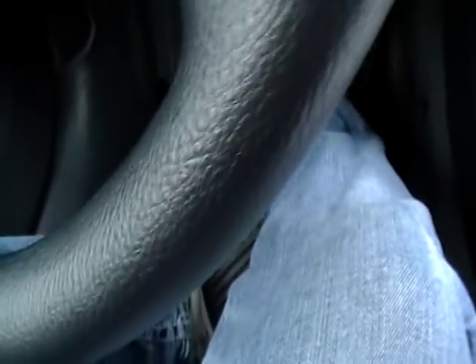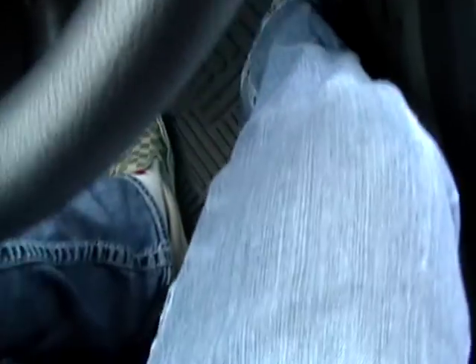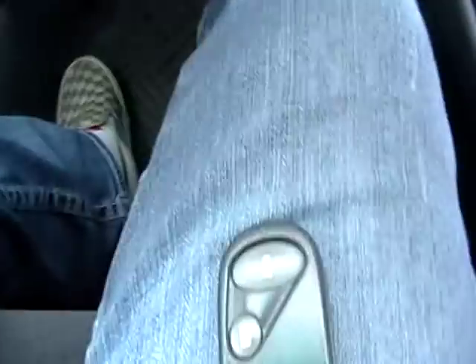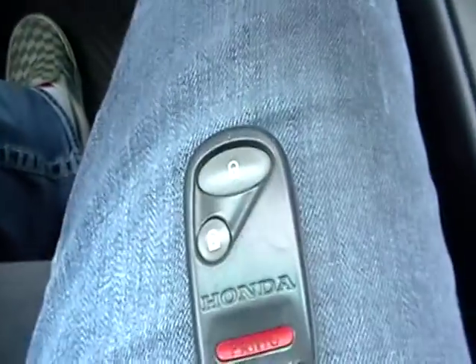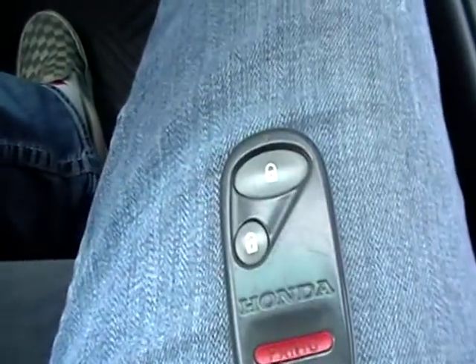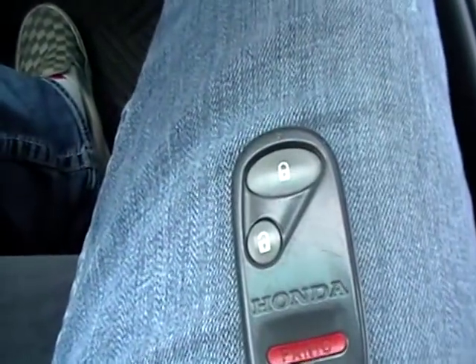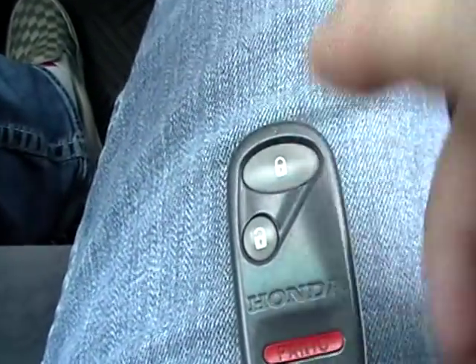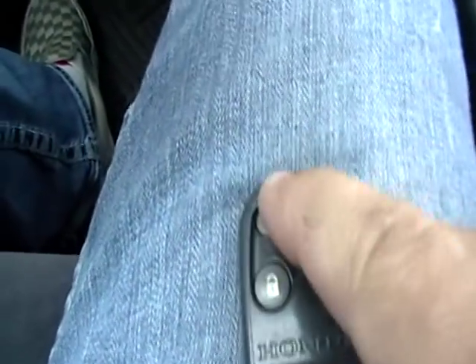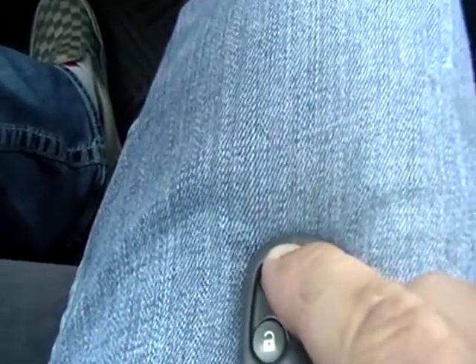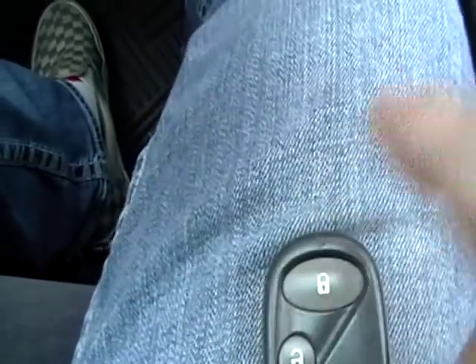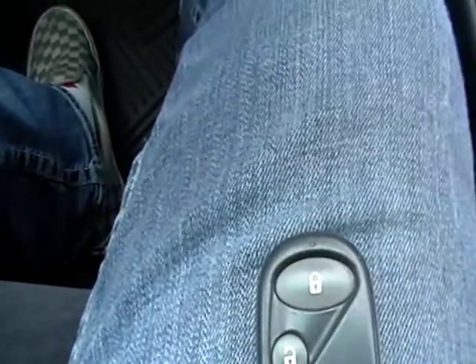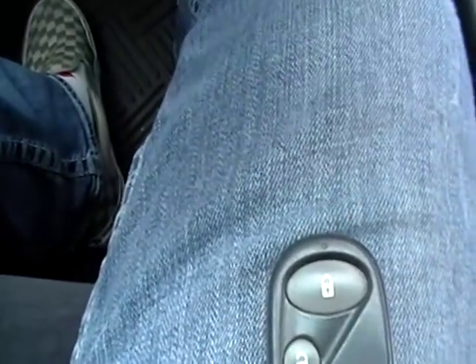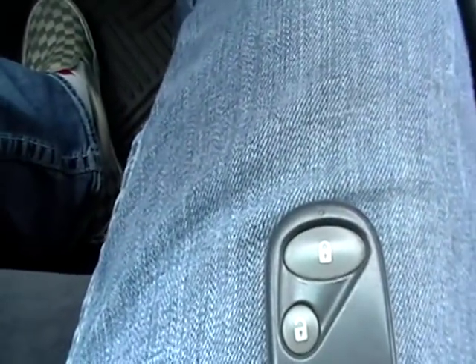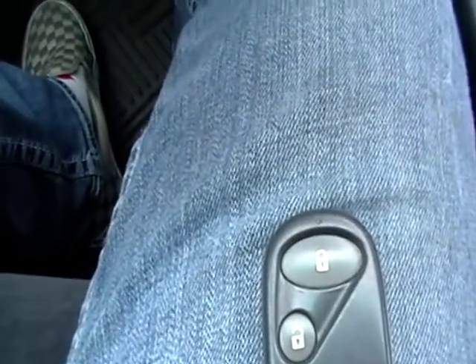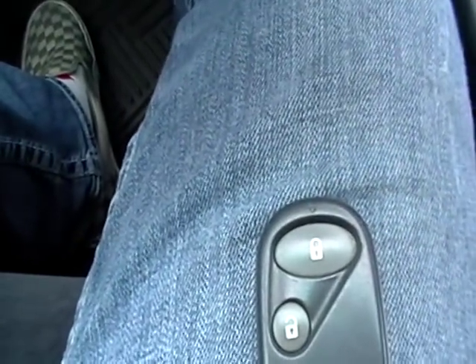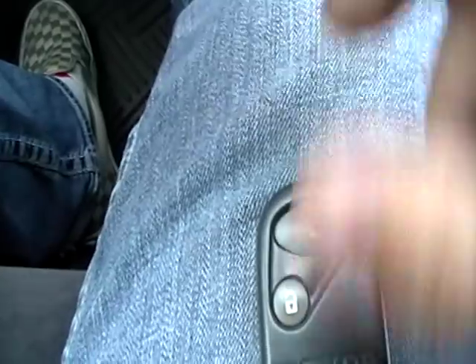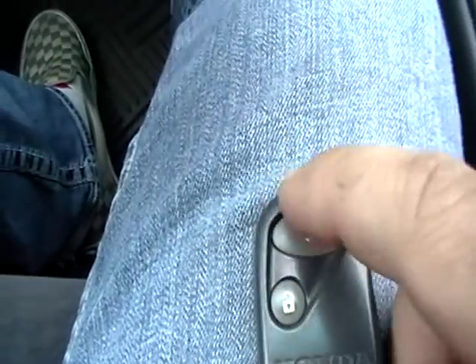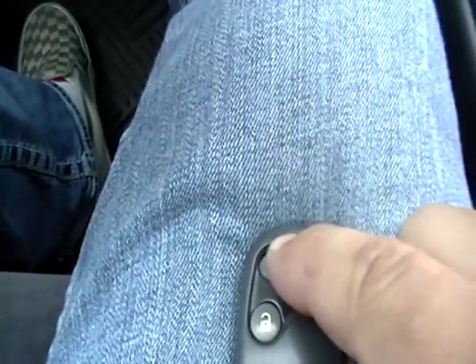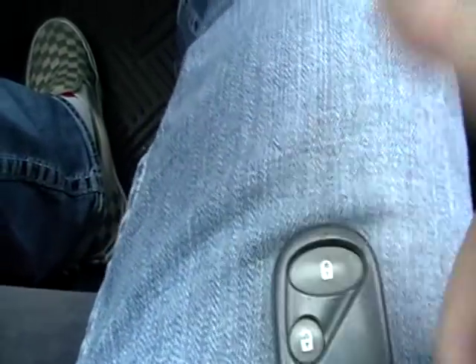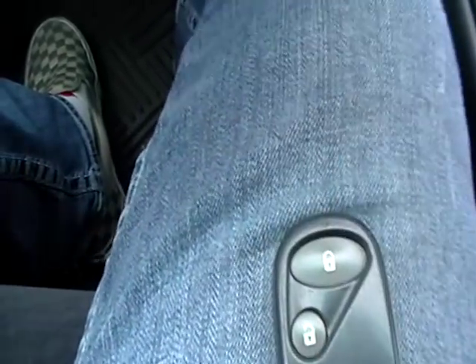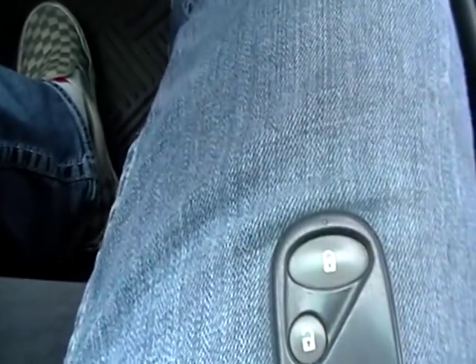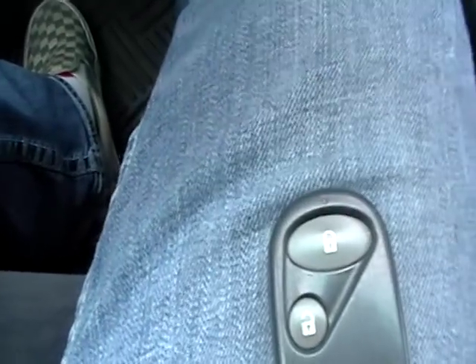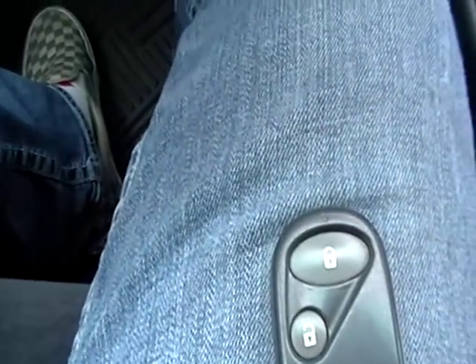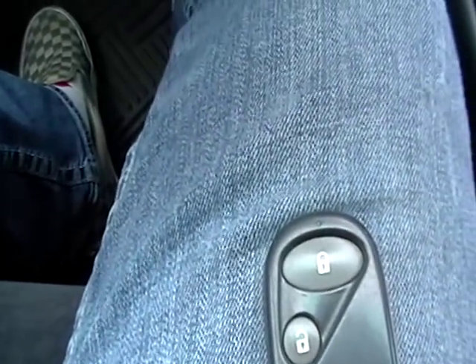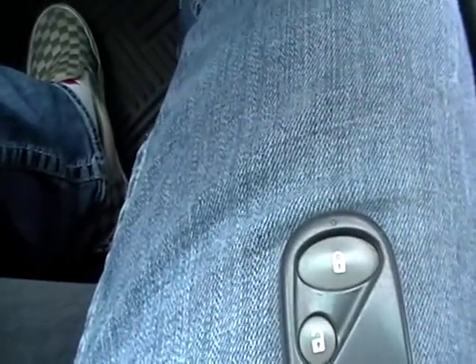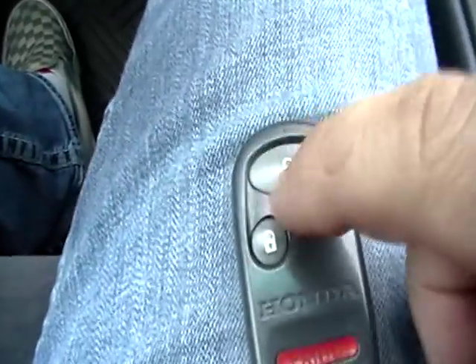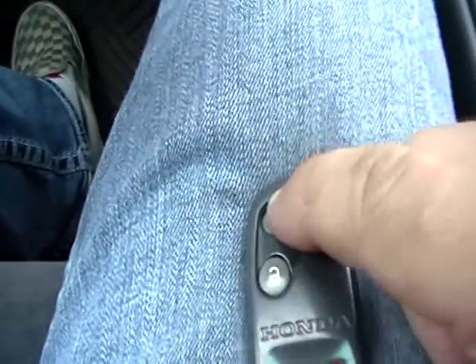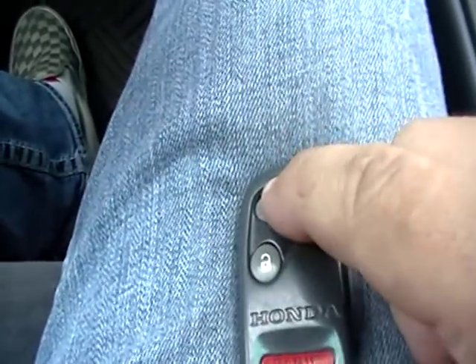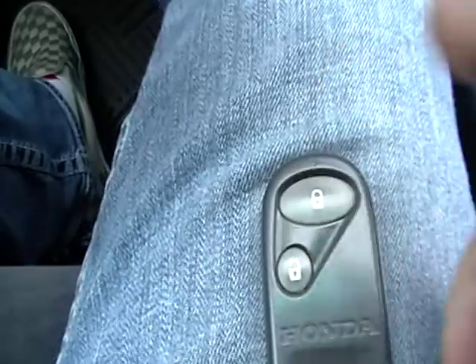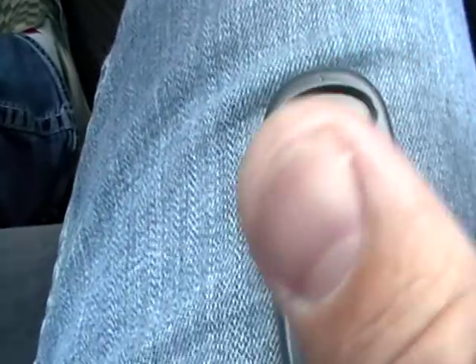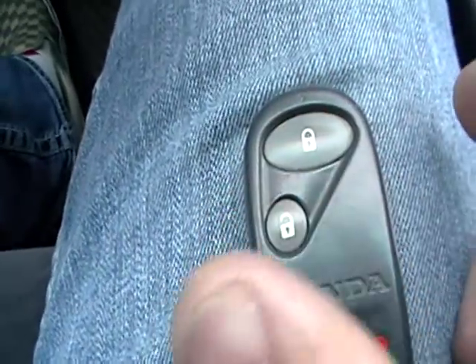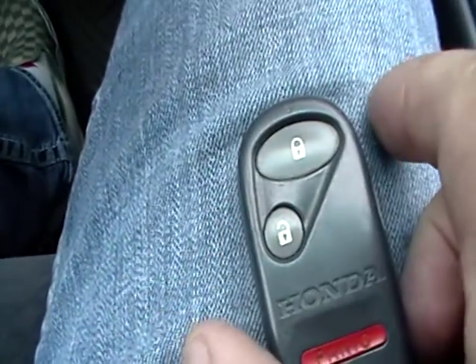Put the ignition off, put the ignition back on, lock. Ignition off, ignition on, lock. Ignition off, ignition on, lock. You hear the car lock.